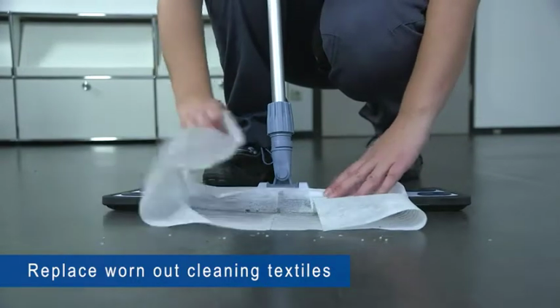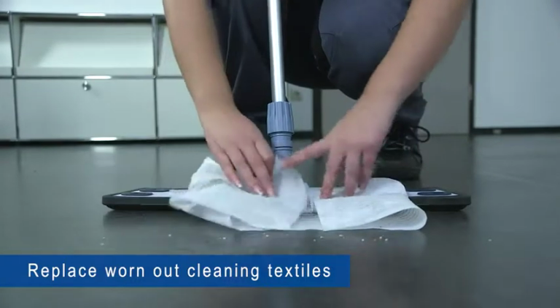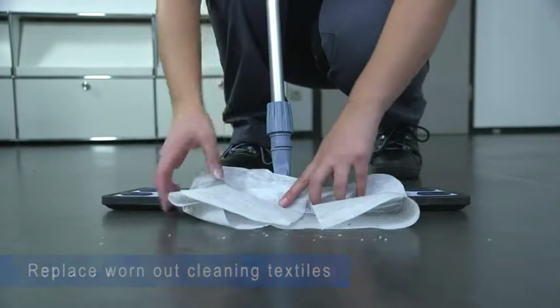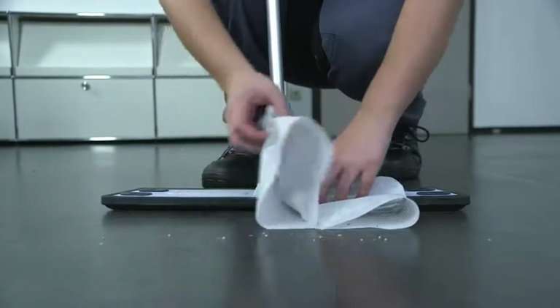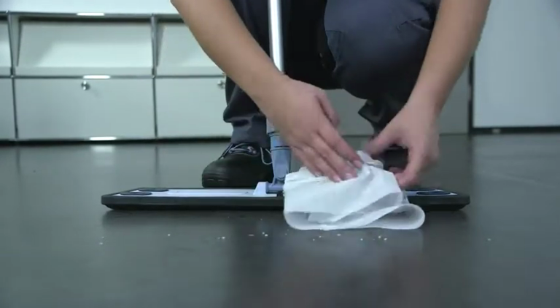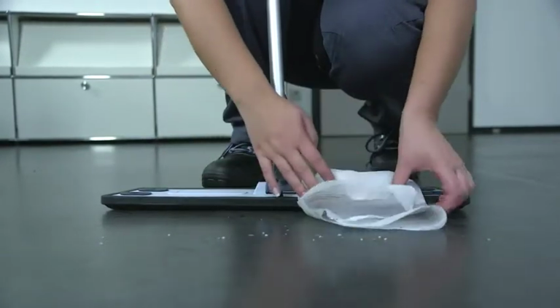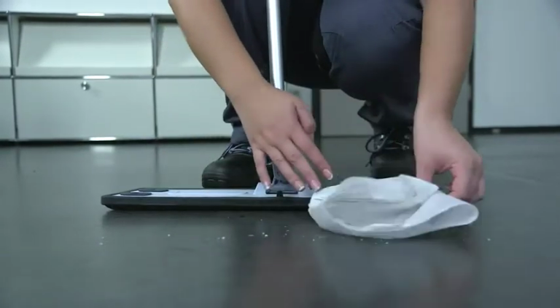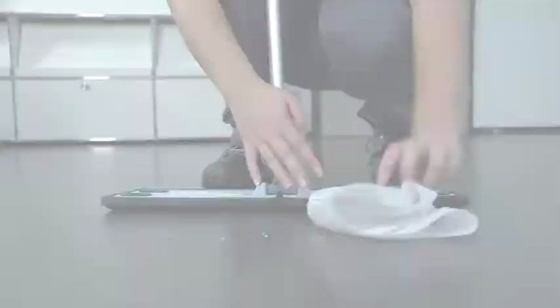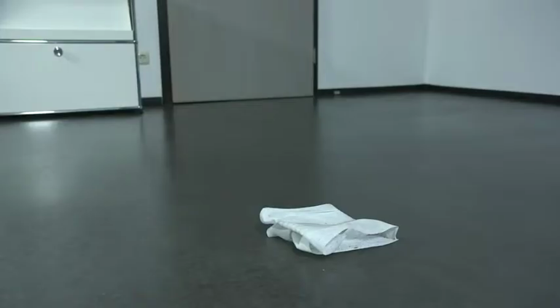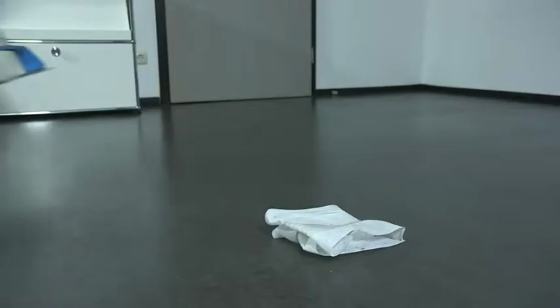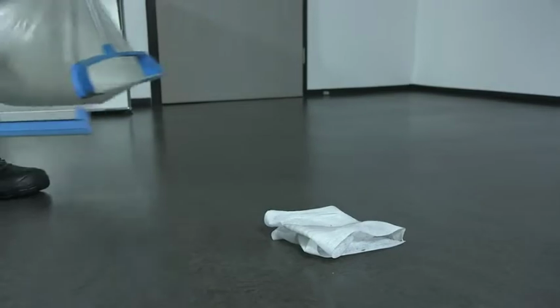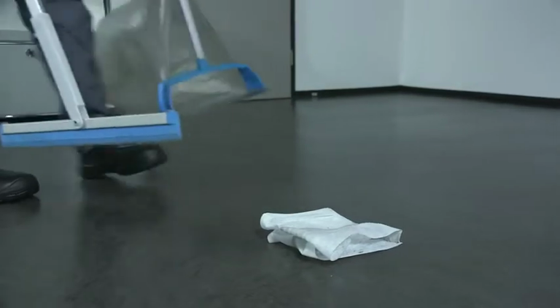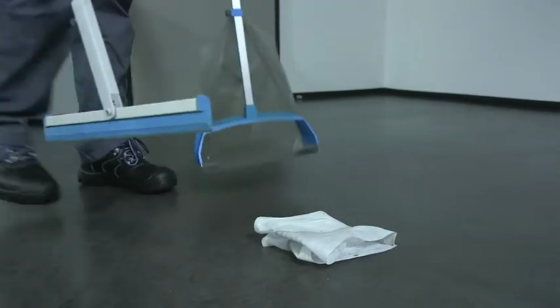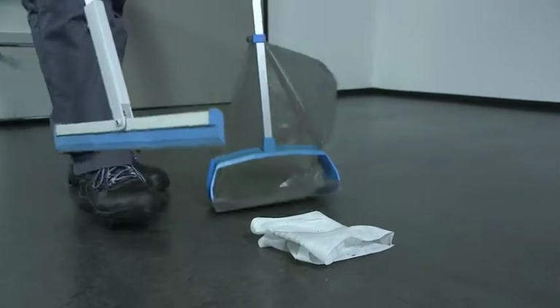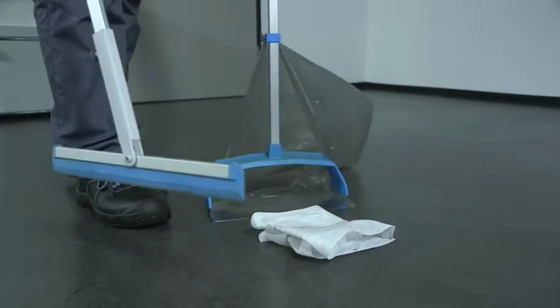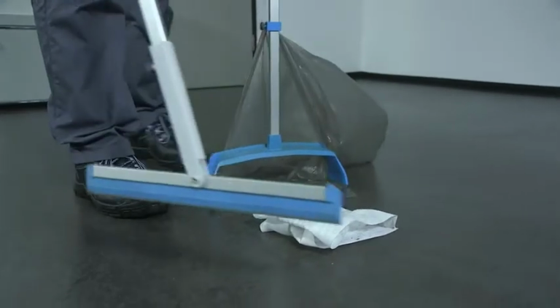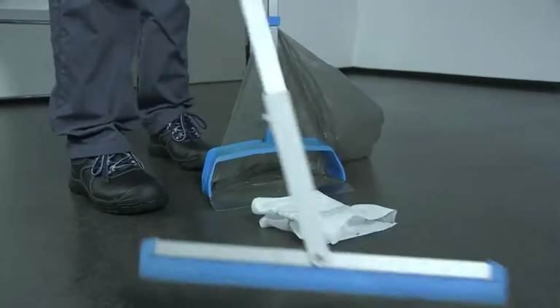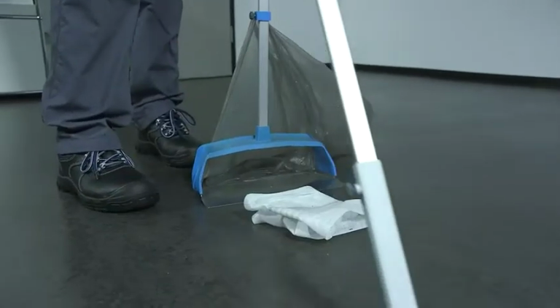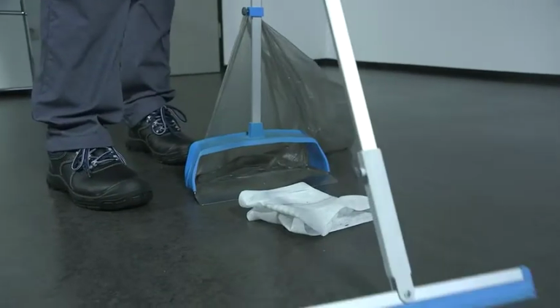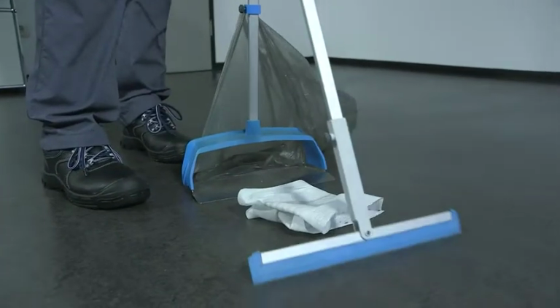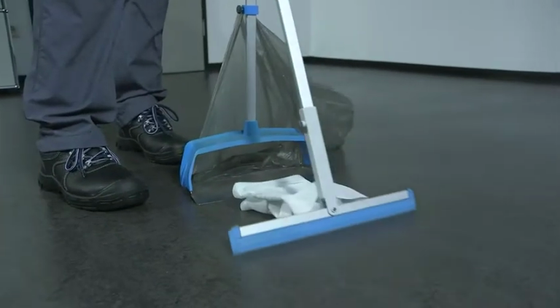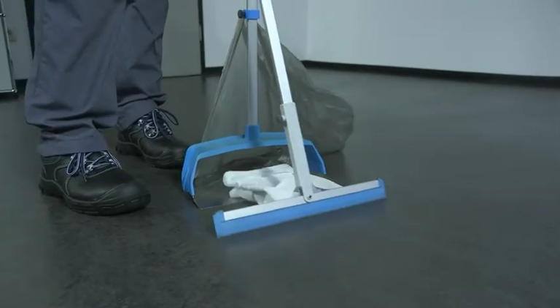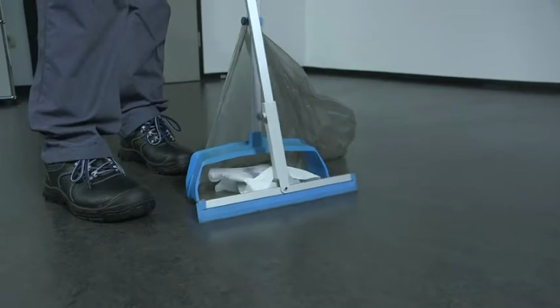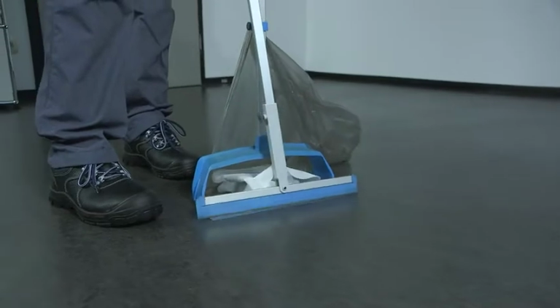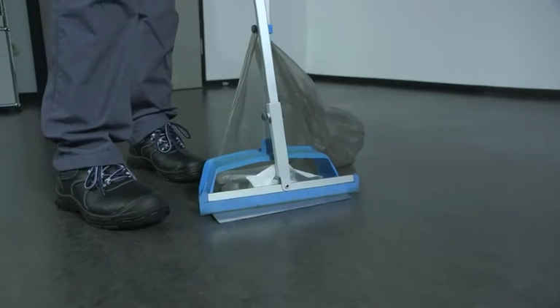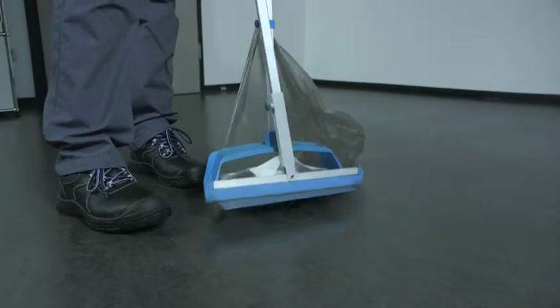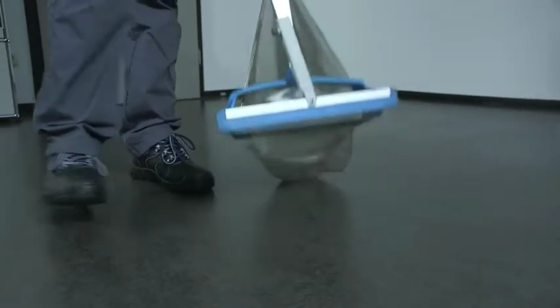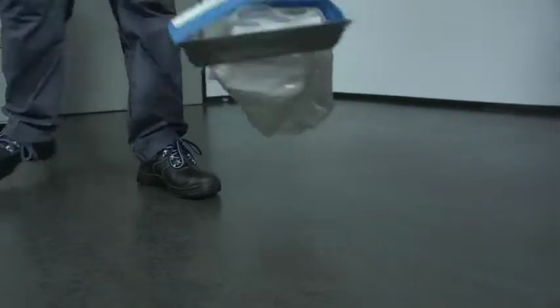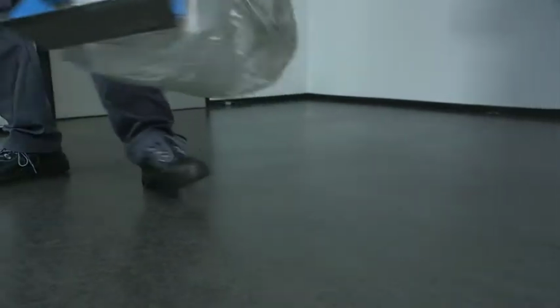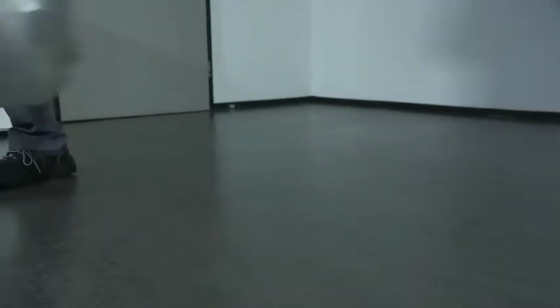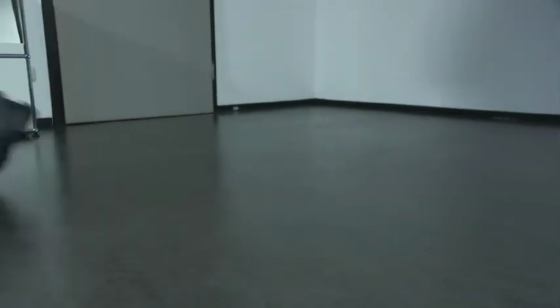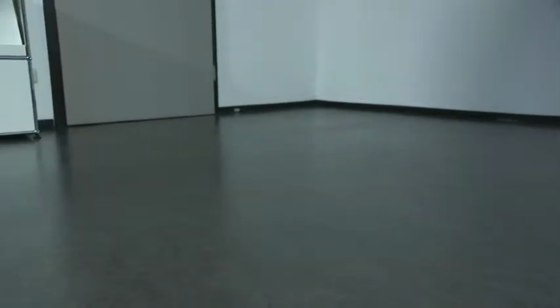Dirt particles that do not remain on the cleaning cloth when the wiping appliance is put down must be removed with a dustpan and brush. If there is other sticking dirt to be removed, a wet cleaning procedure must be performed as an additional work step.